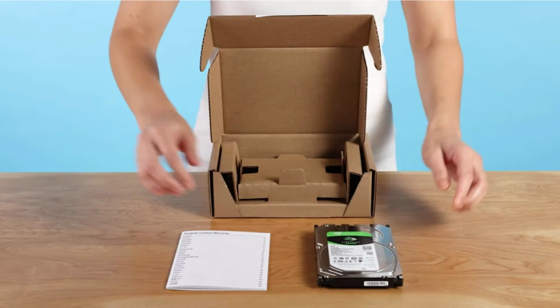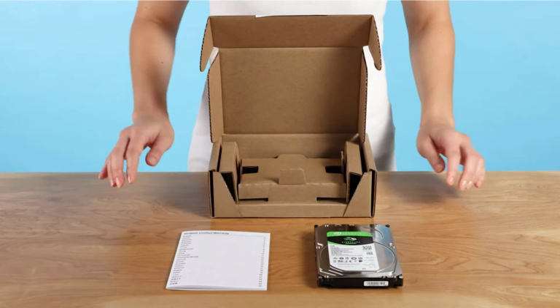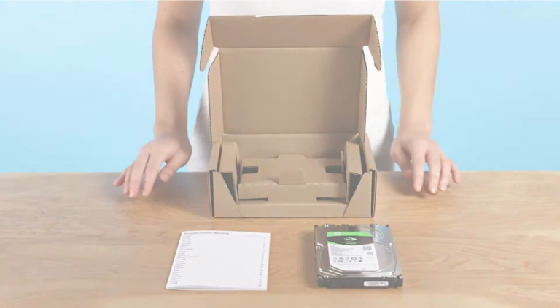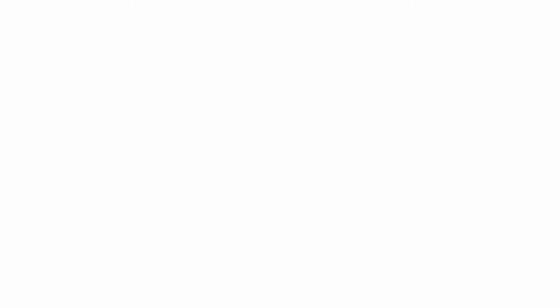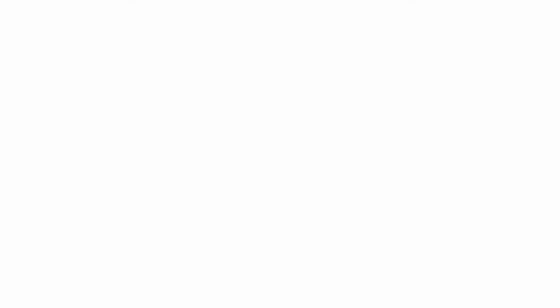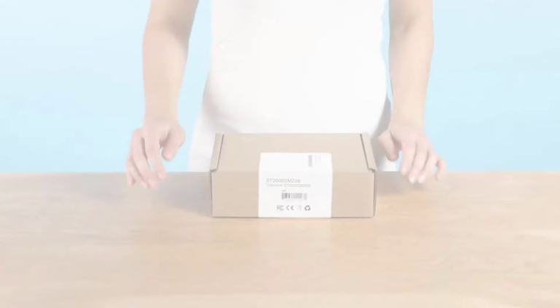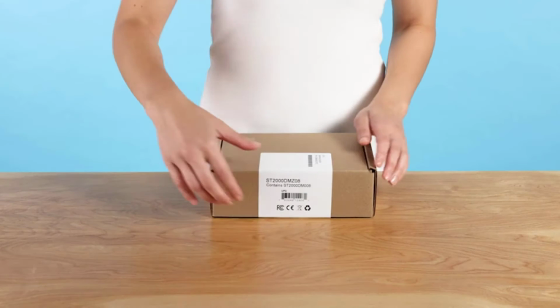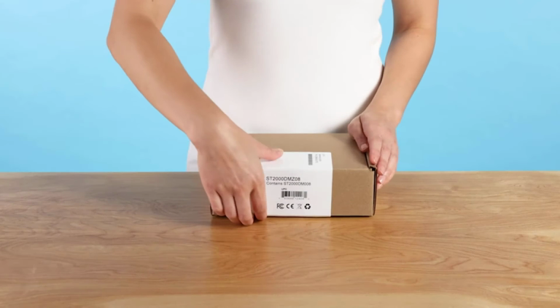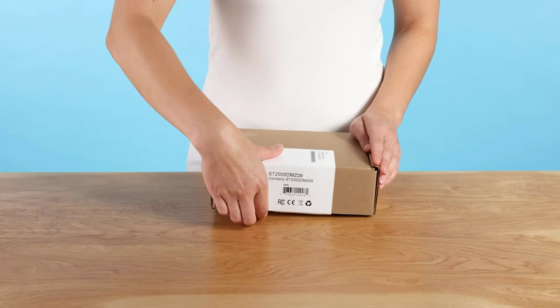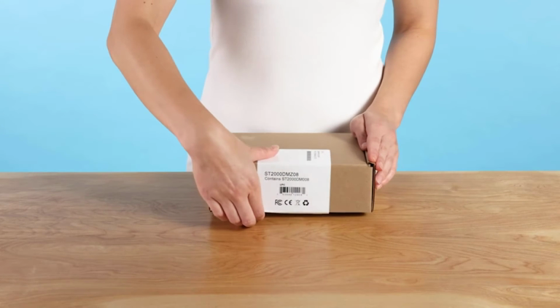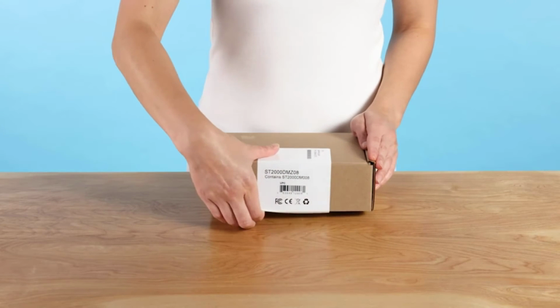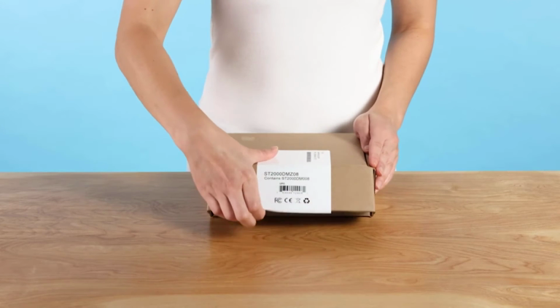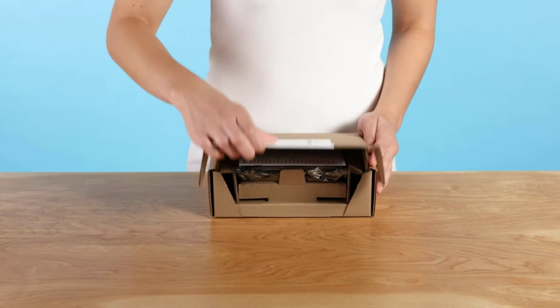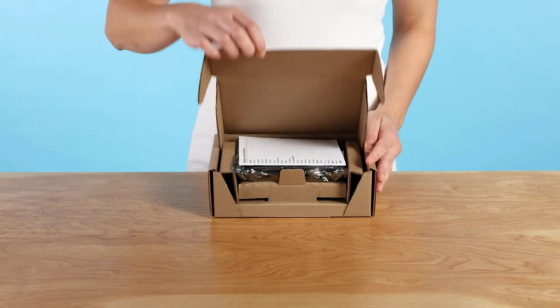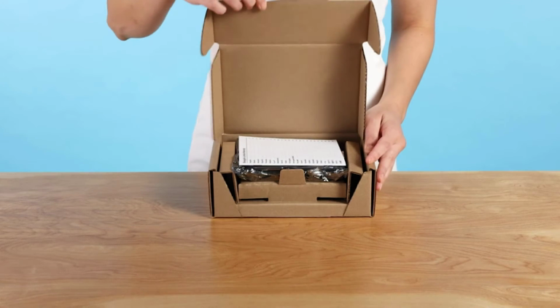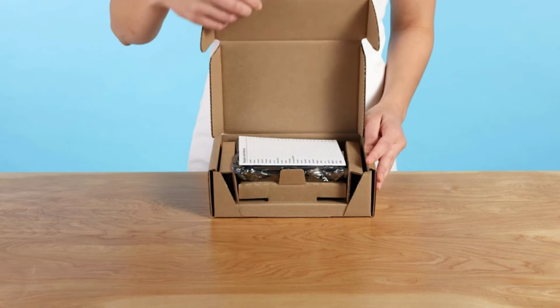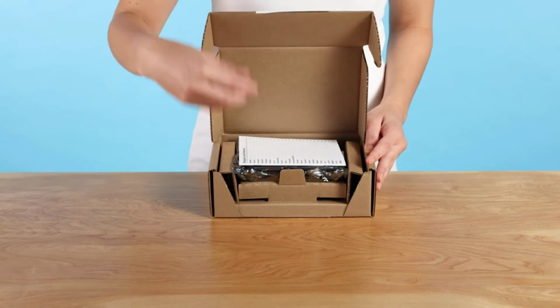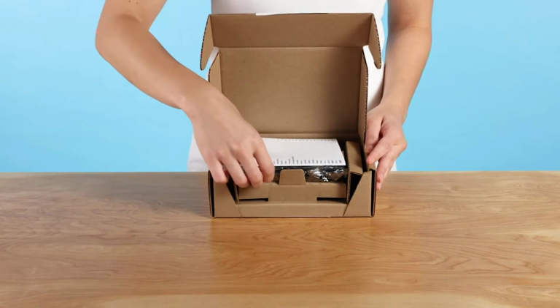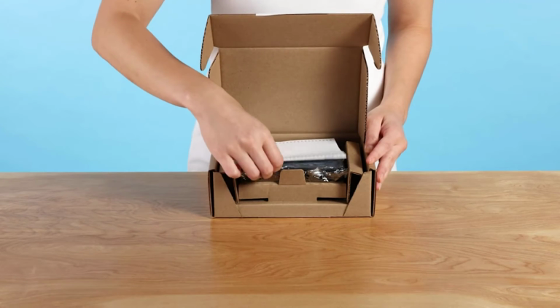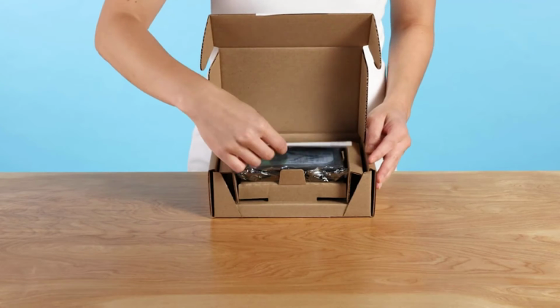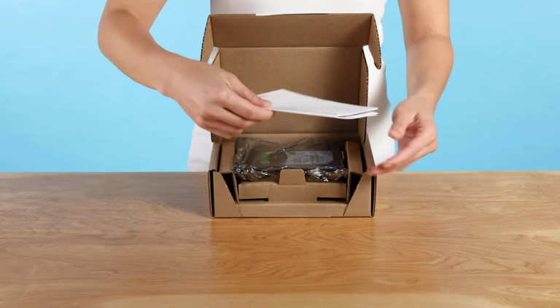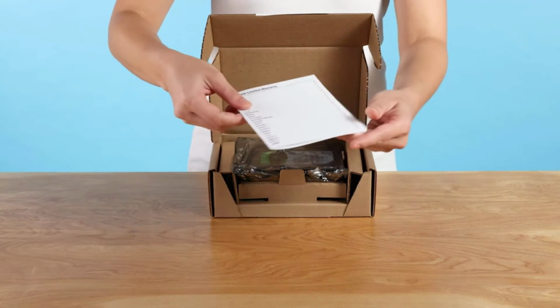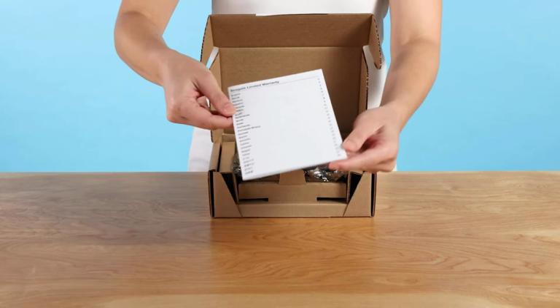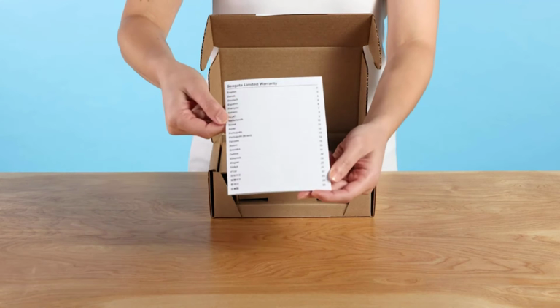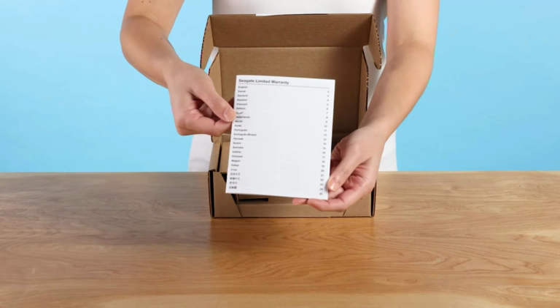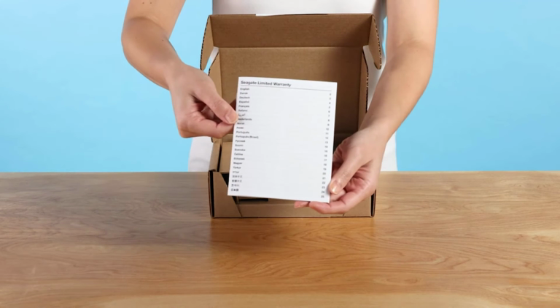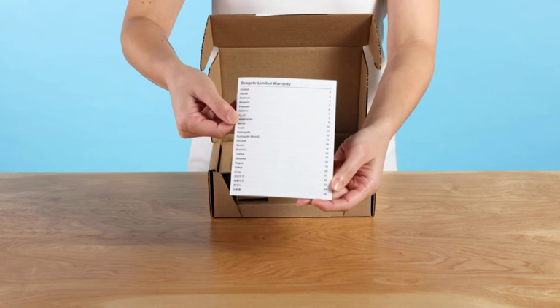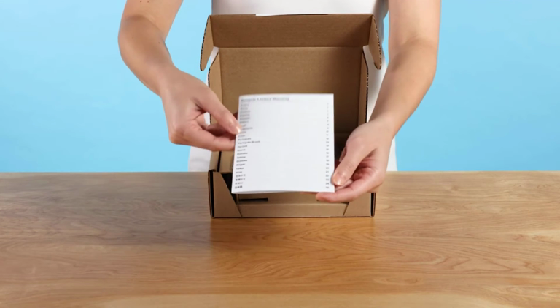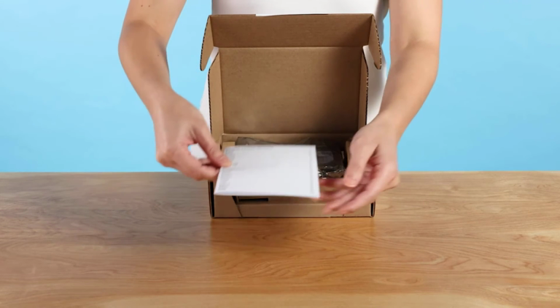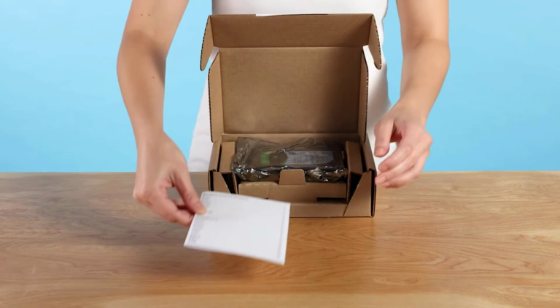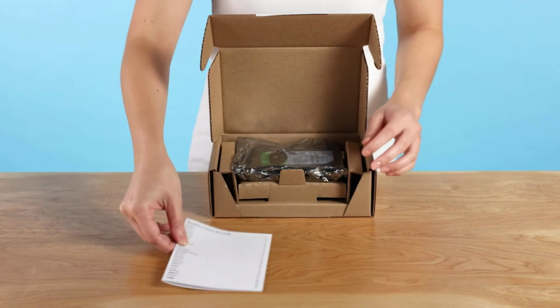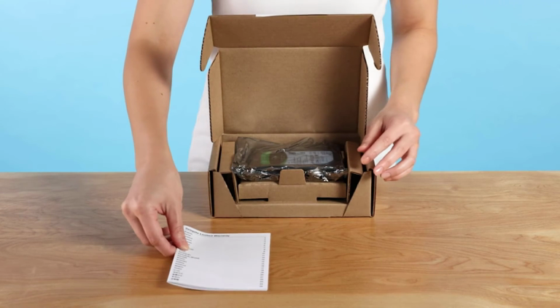About this item note: graphics may vary. The 3.5-inch size refers to the size of the data platters, not the size of the hard drive mechanism. Store more, compute faster.